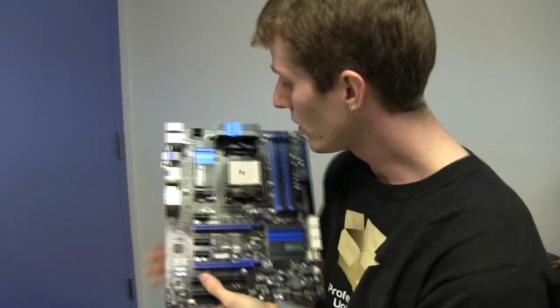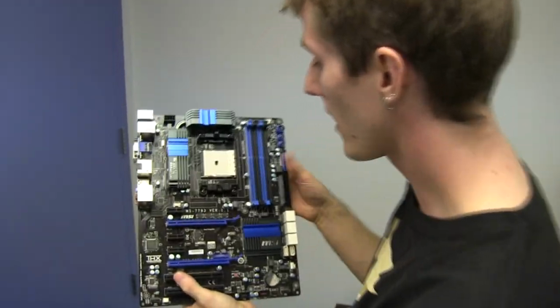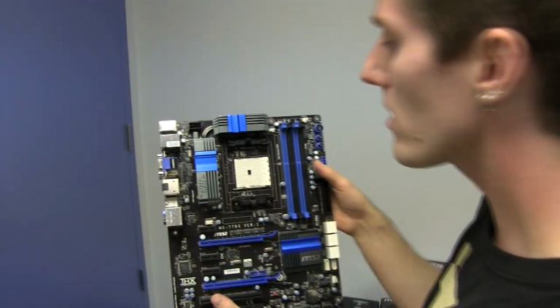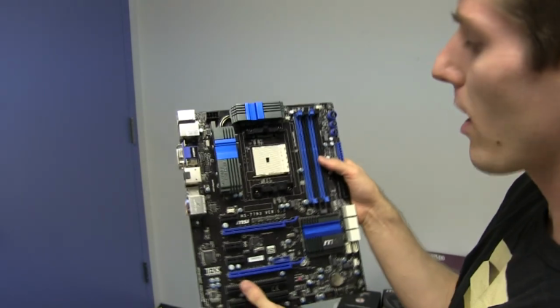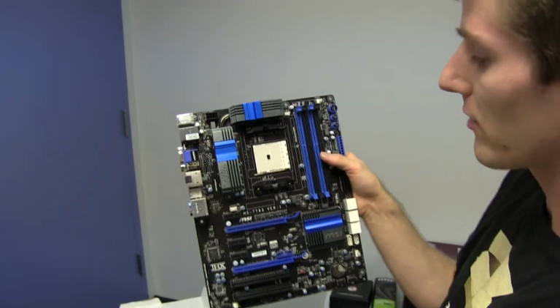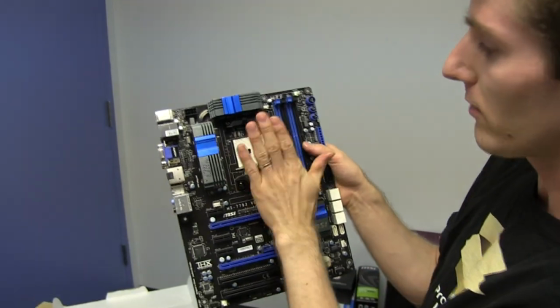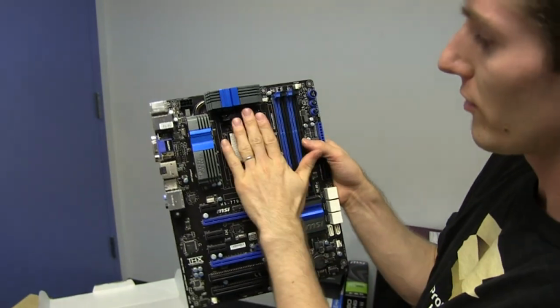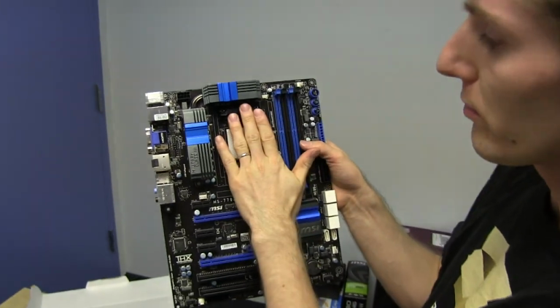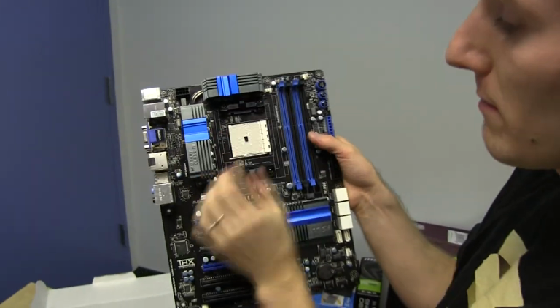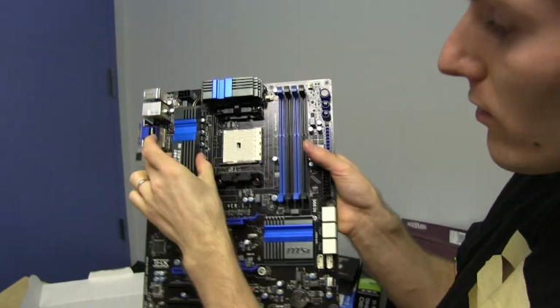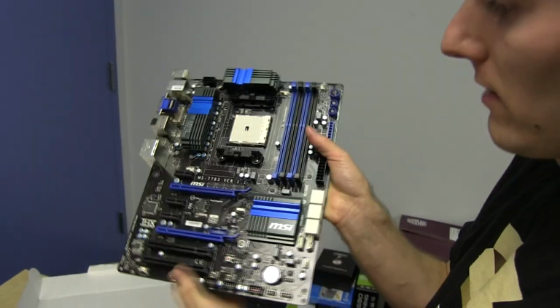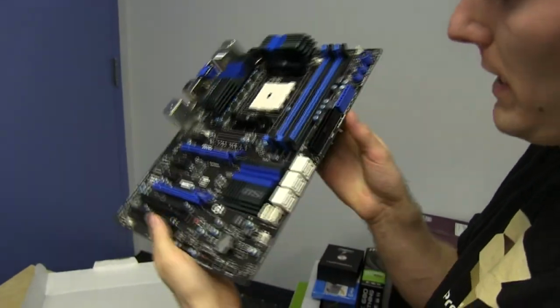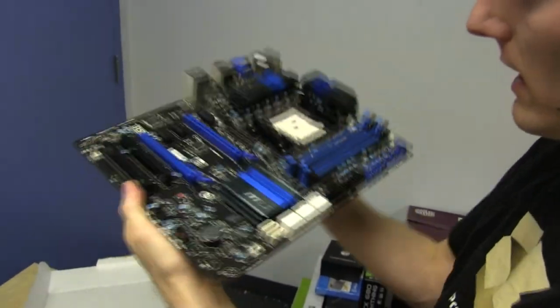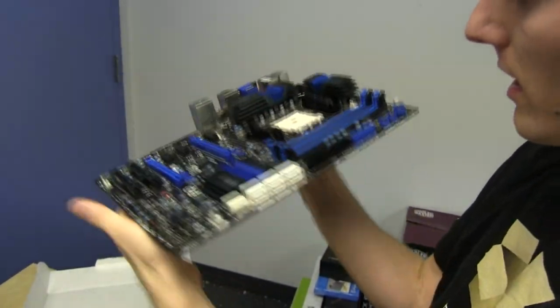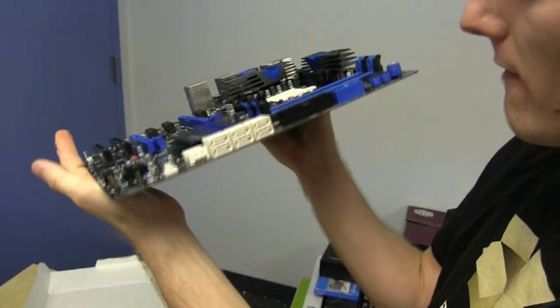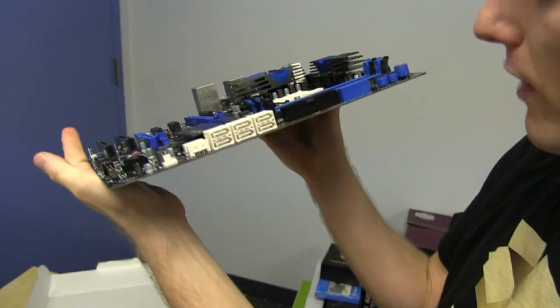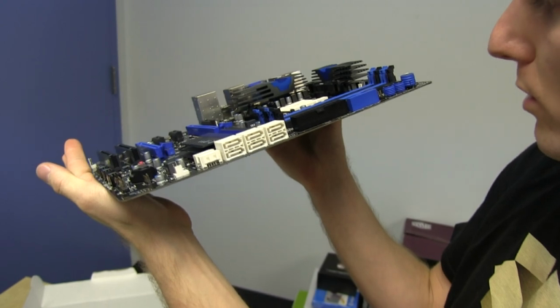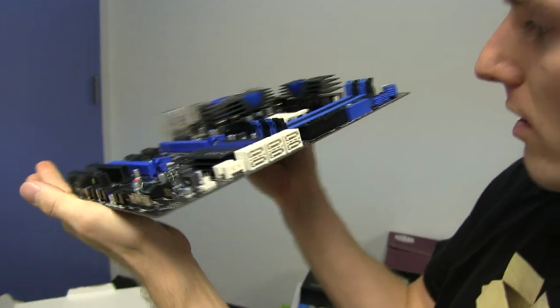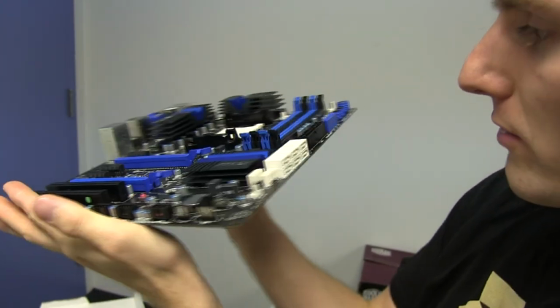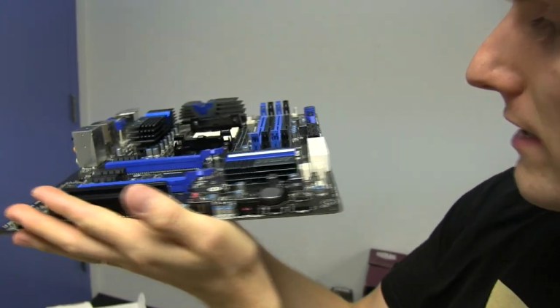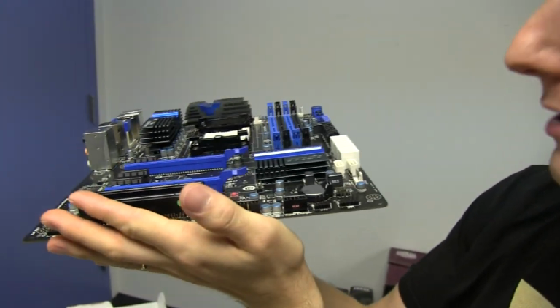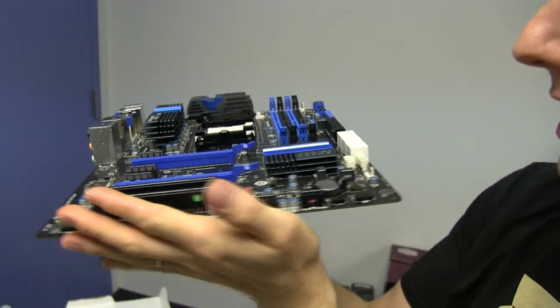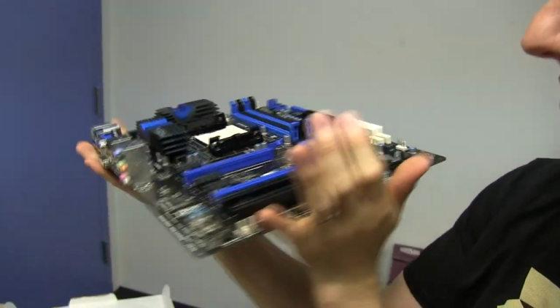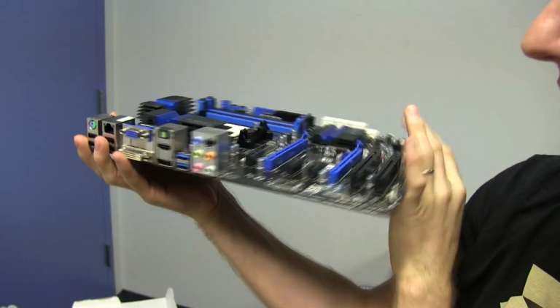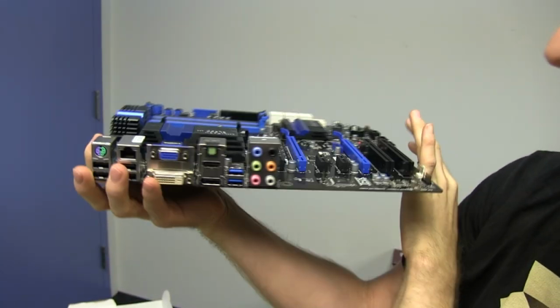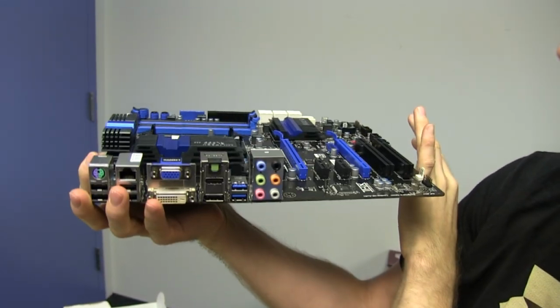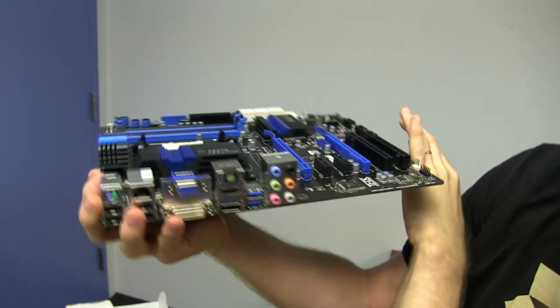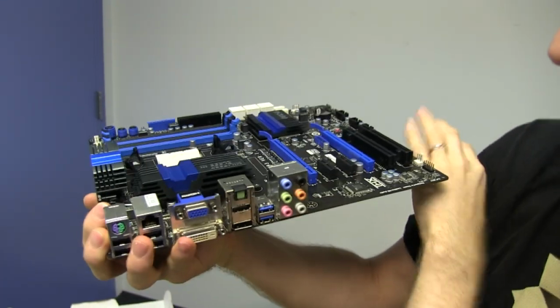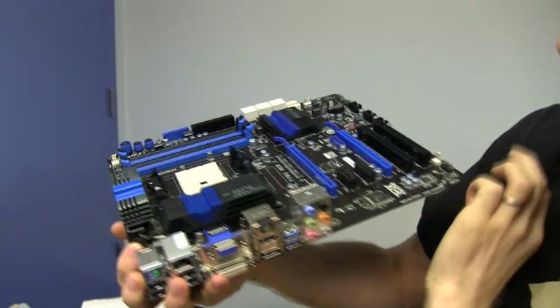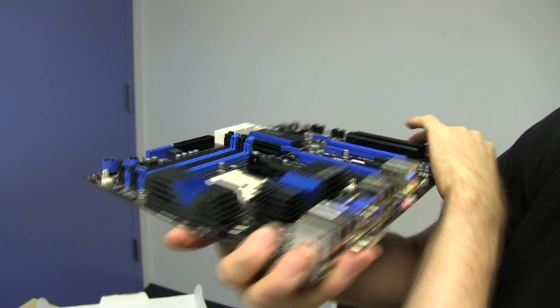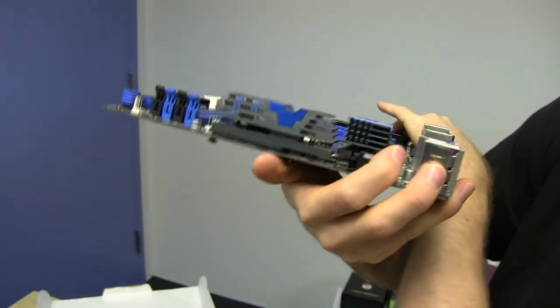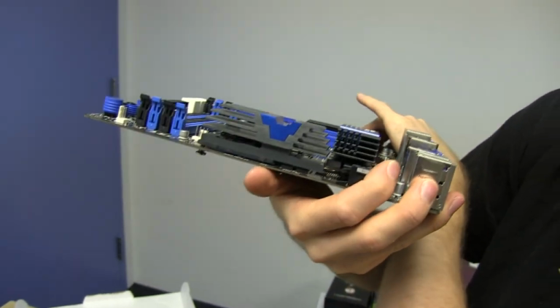You've got a pretty bog-standard layout. Your CPU socket is in the middle. You've got these beastly looking VRM coolers all around here that actually look outstanding. I'll get you a bunch of different angles of those — they look awesome.